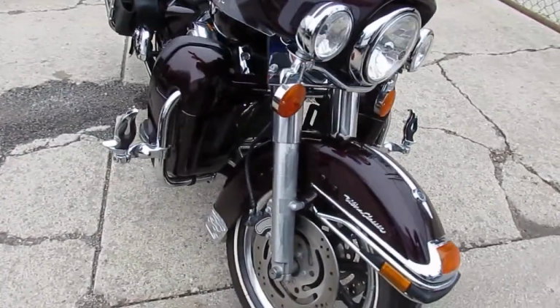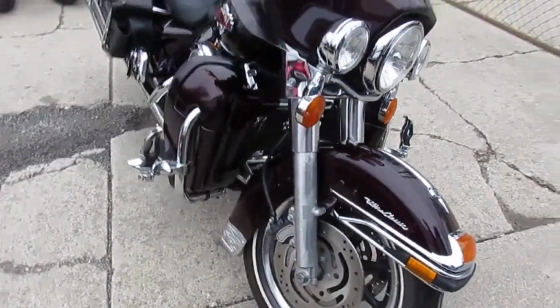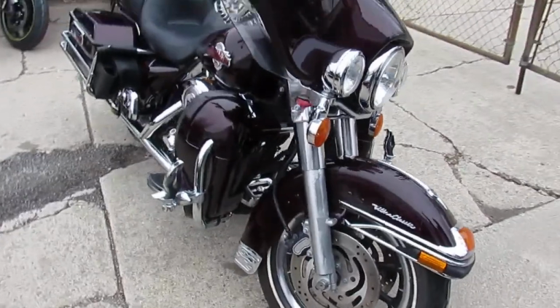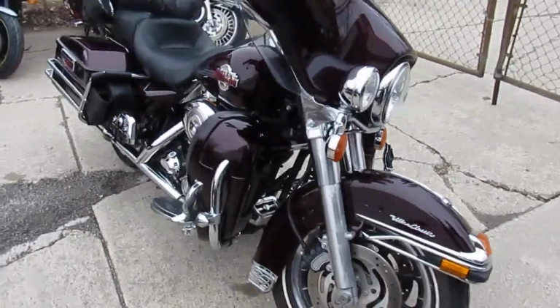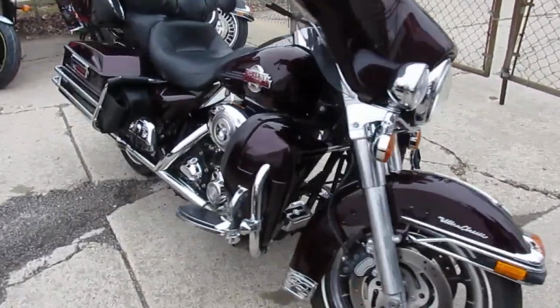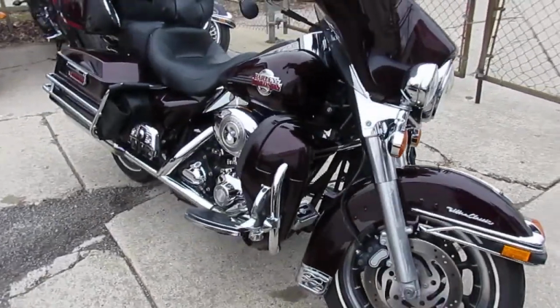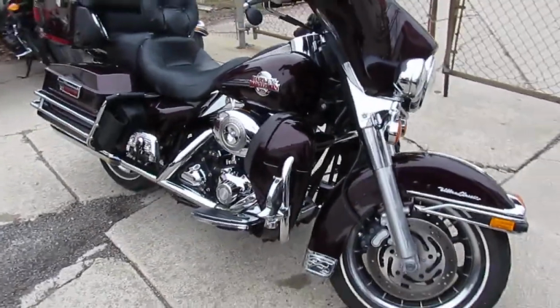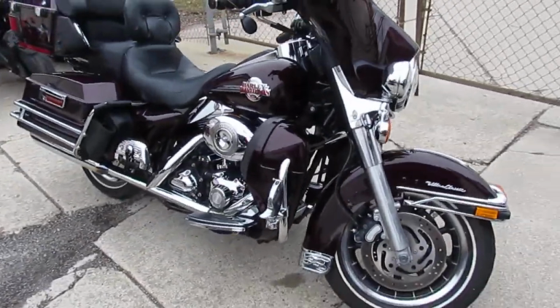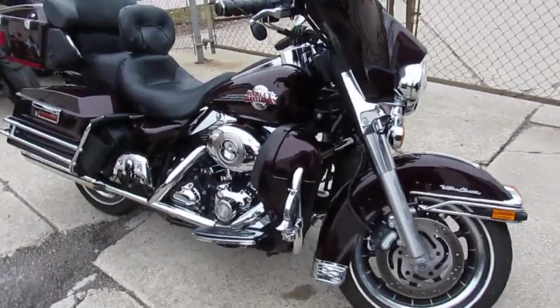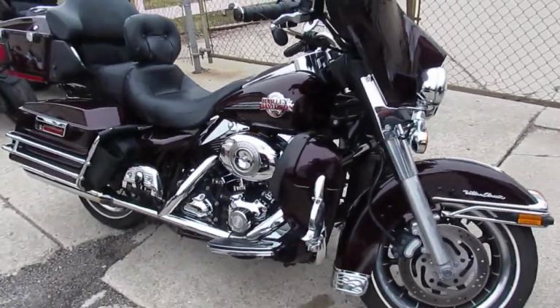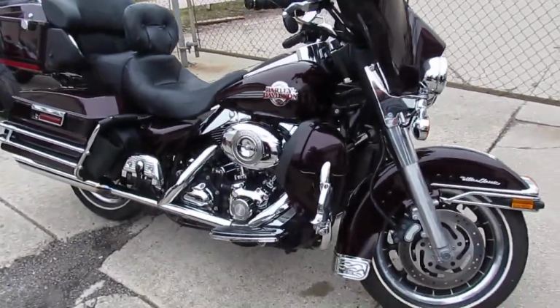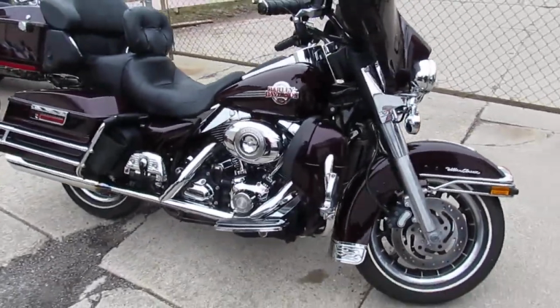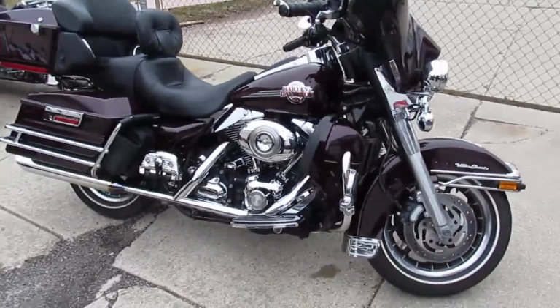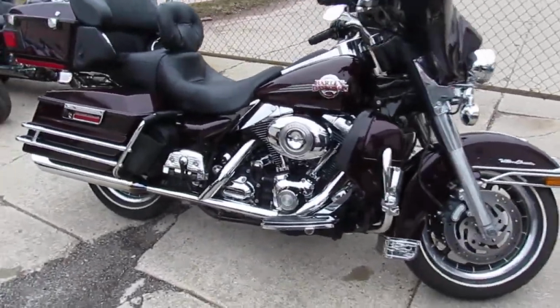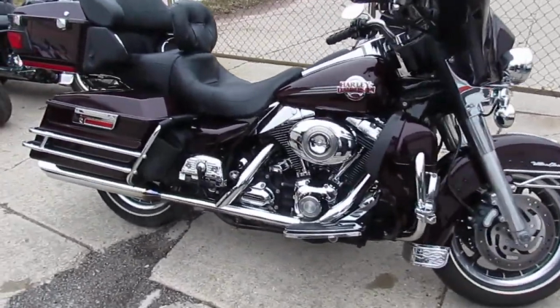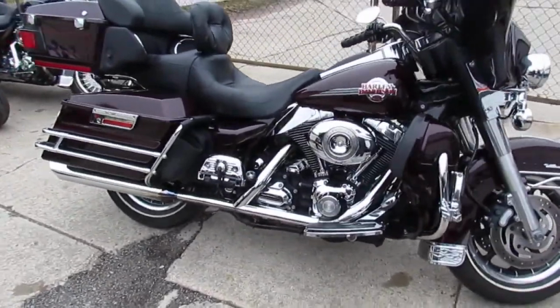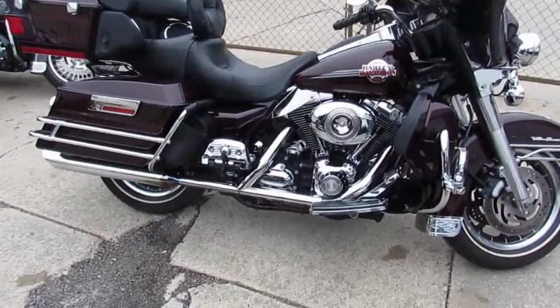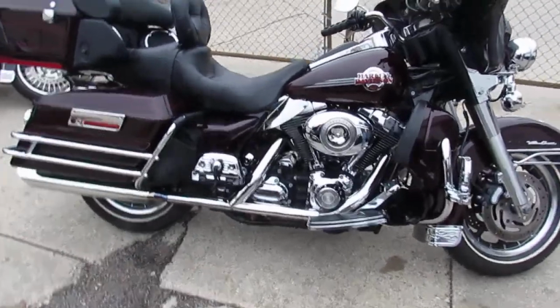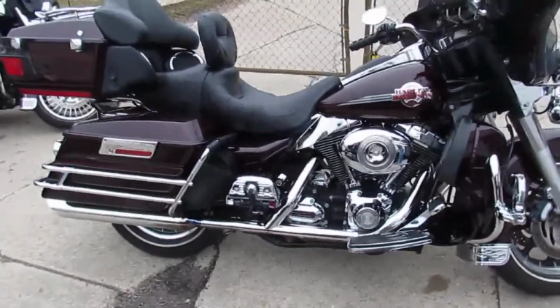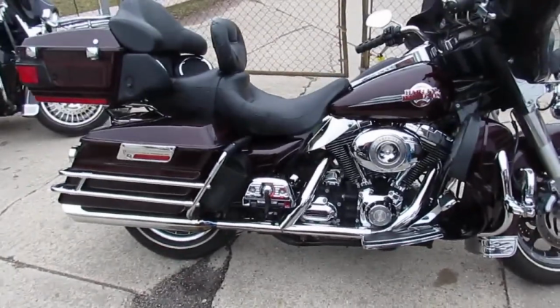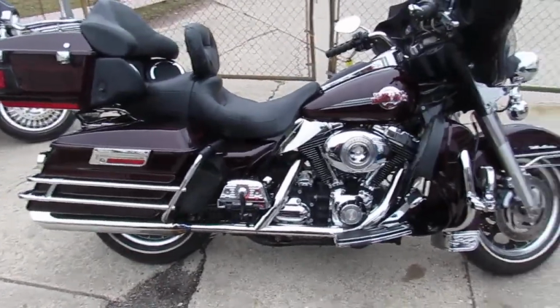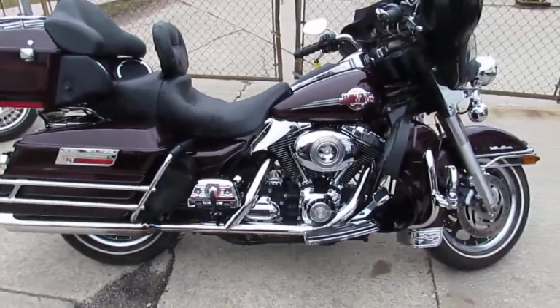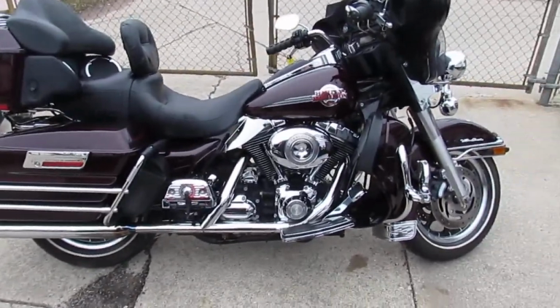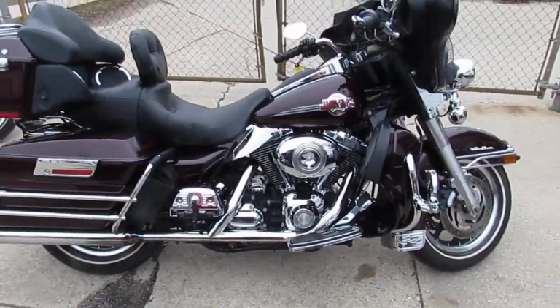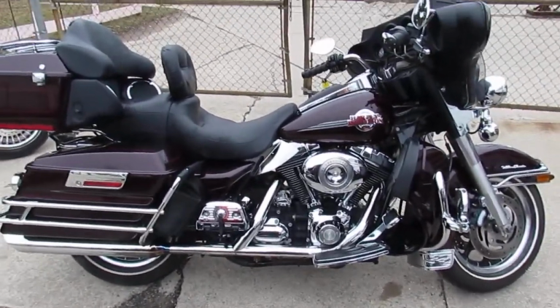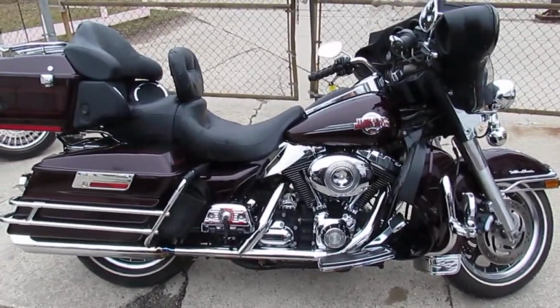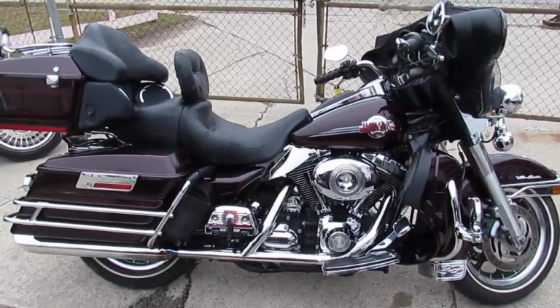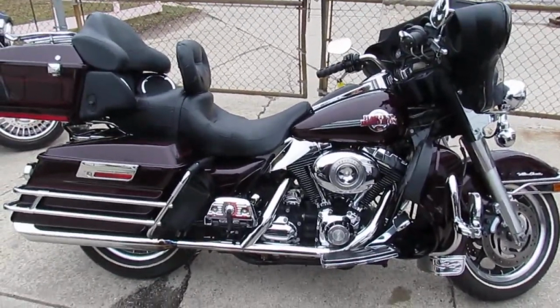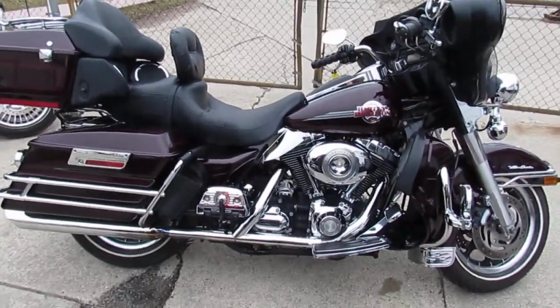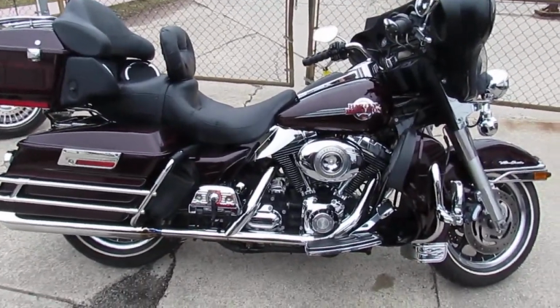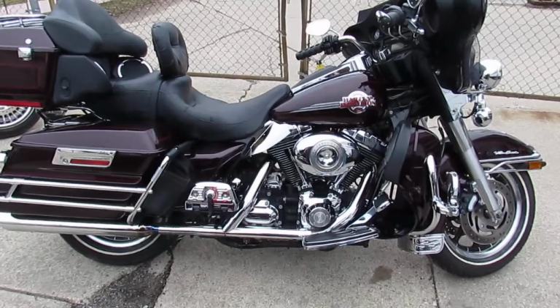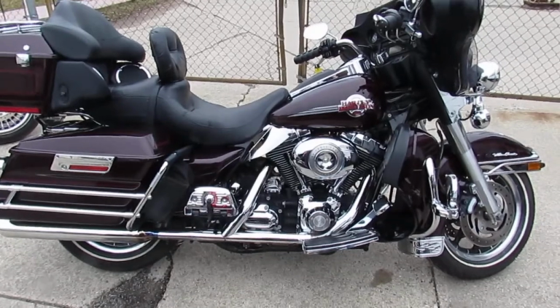It comes in a black cherry paint. It's got dual backrest and highway pegs on it. The paint is in great shape. Chrome shines like new. This thing is one clean bike — it's flawless.